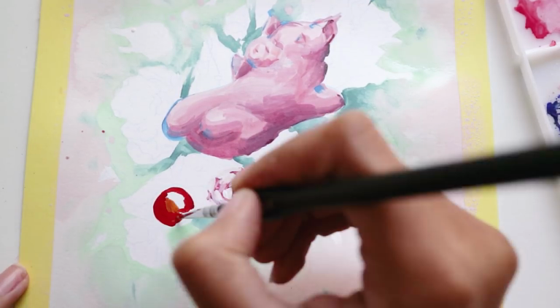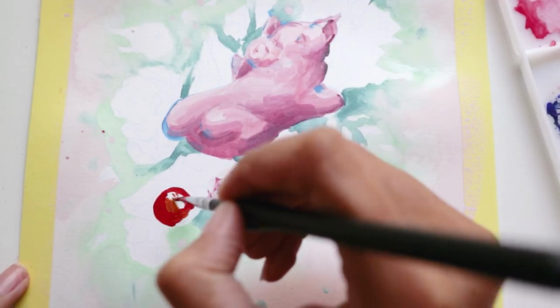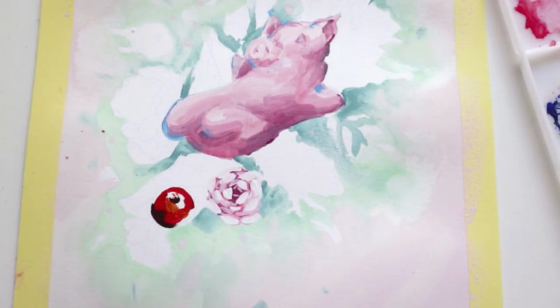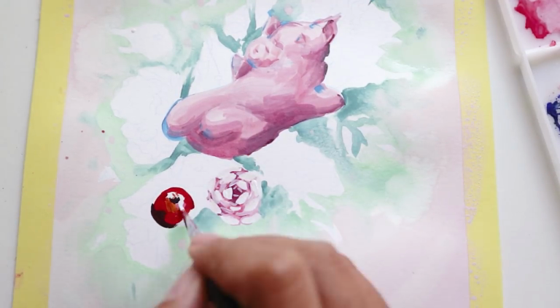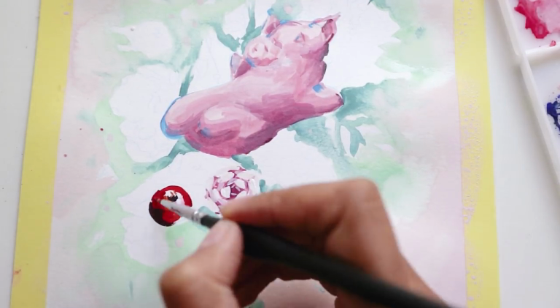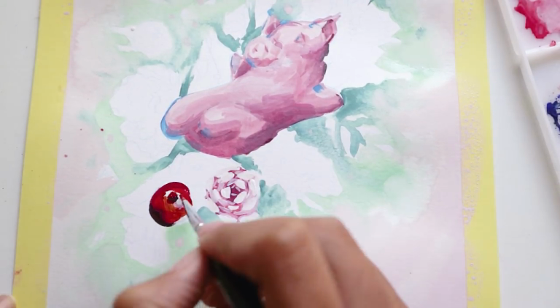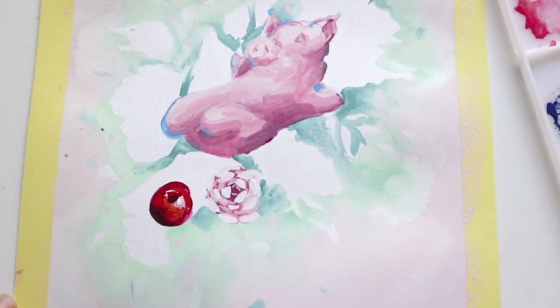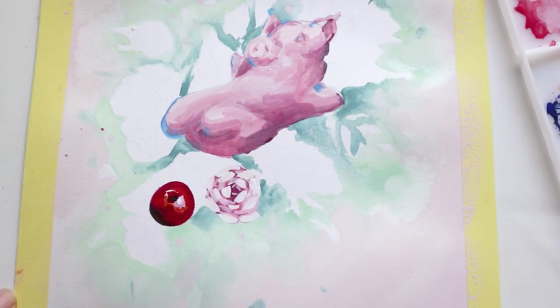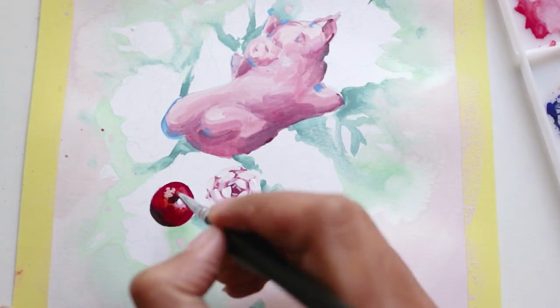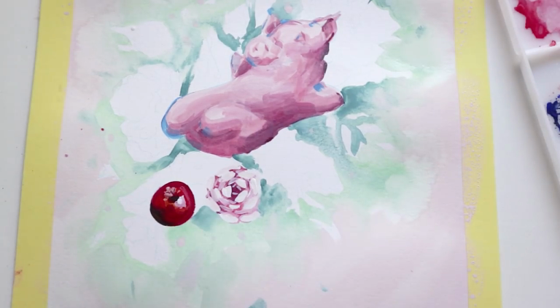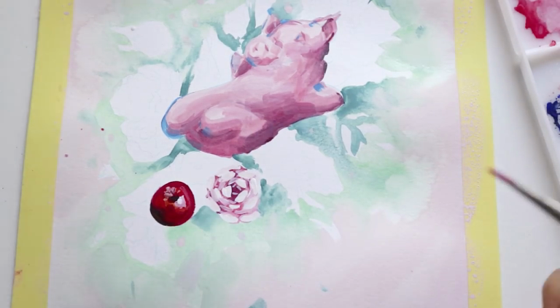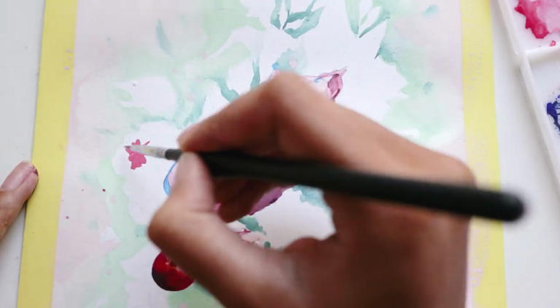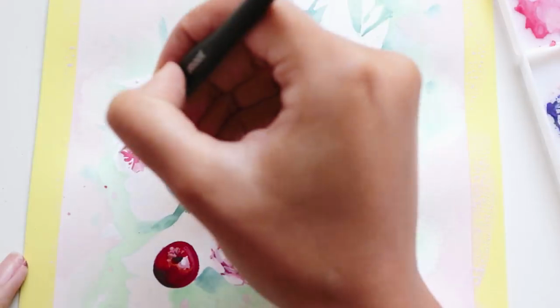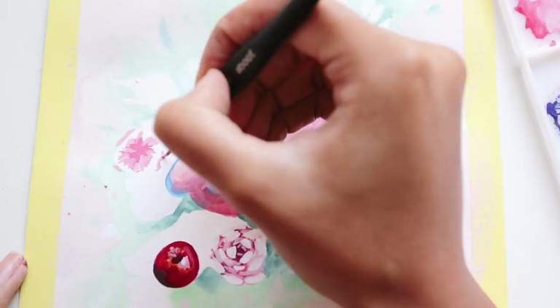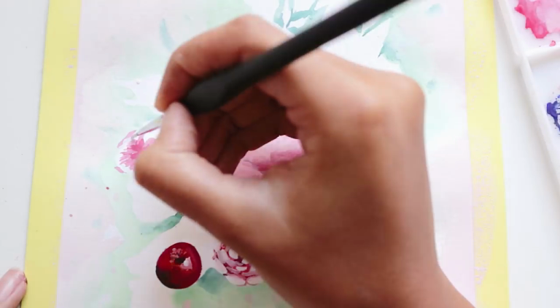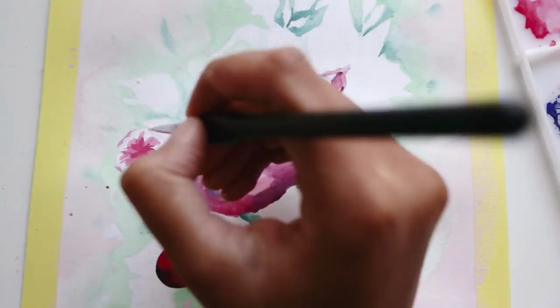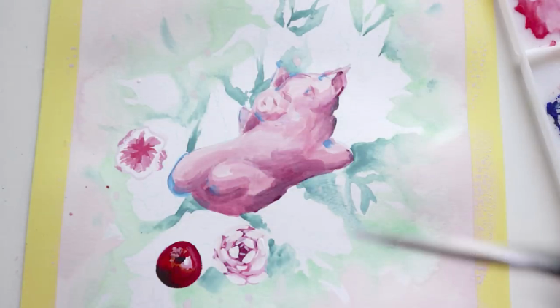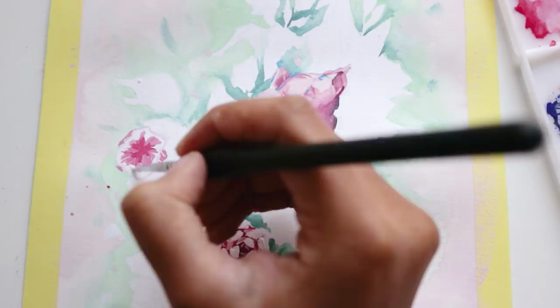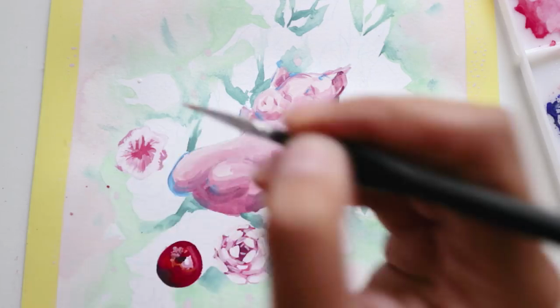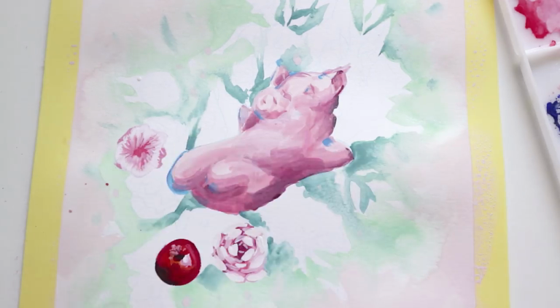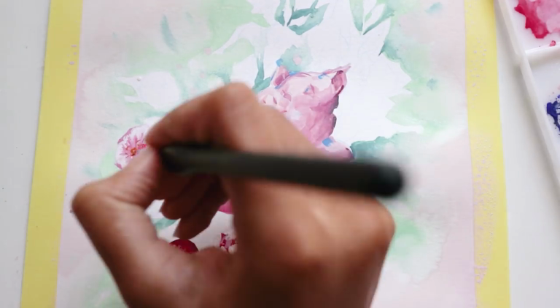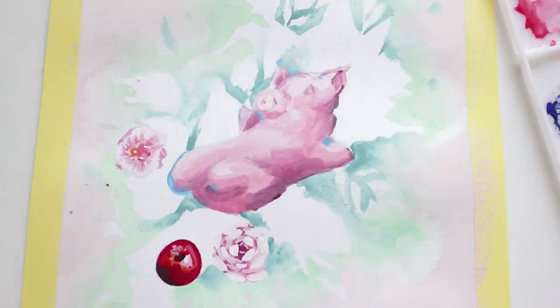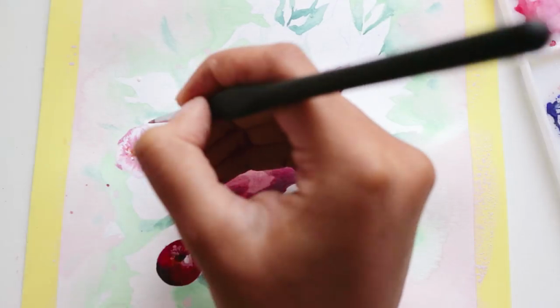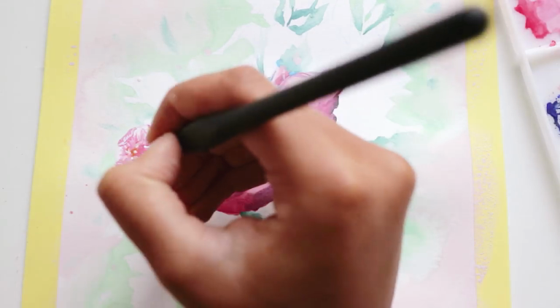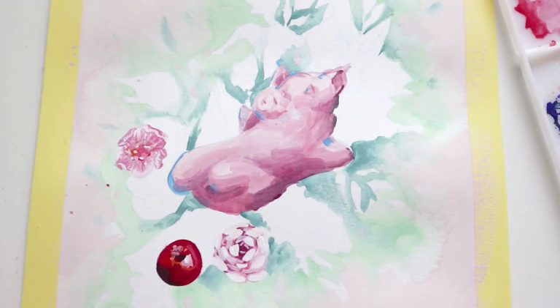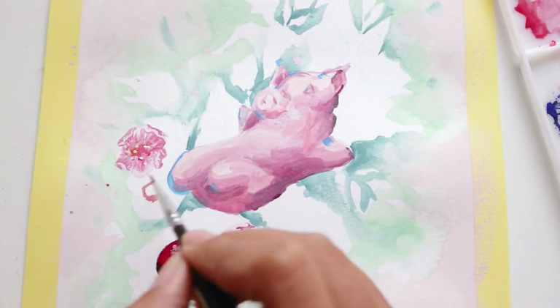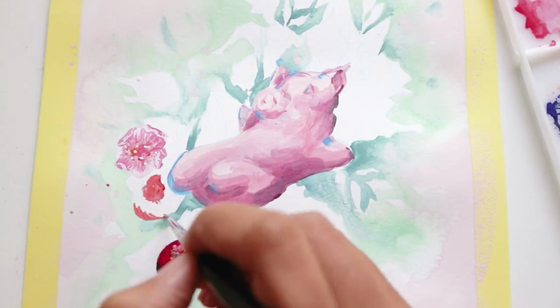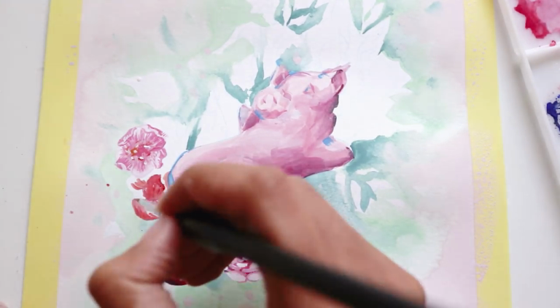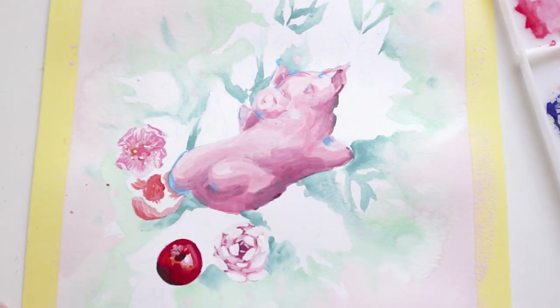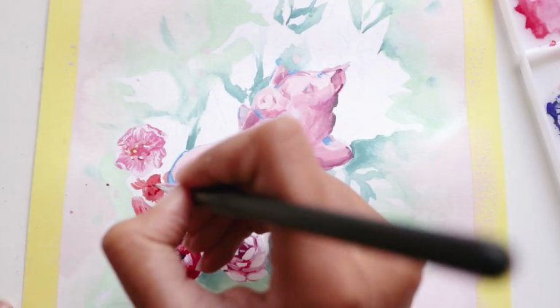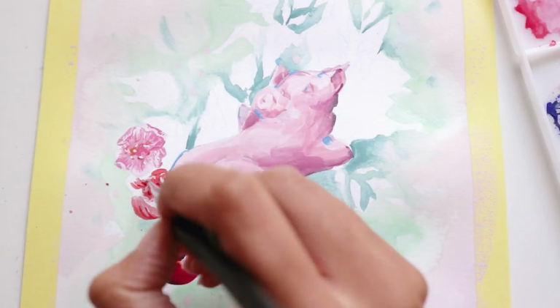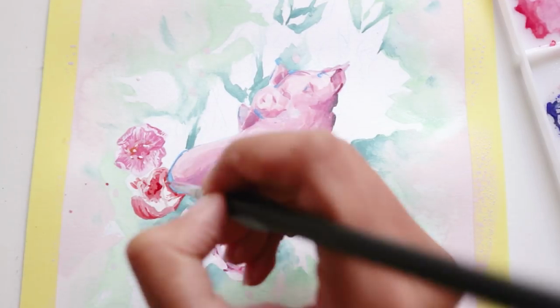This painting is now up for sale in my shop — I will have that linked below — as well as prints of it. And that's all I've got to say for today, so I will leave you to enjoy the rest of the video. I hope you're all having a fab week and I will see you in the next one. Bye!